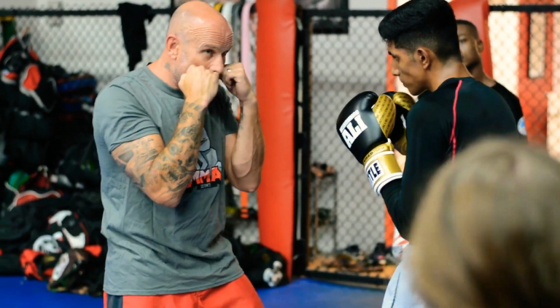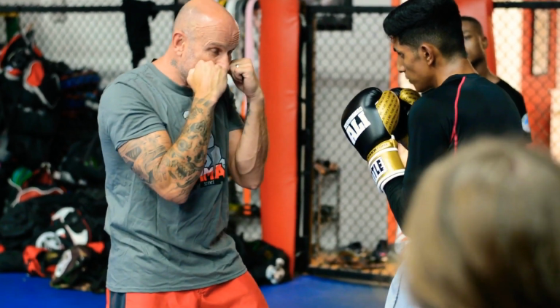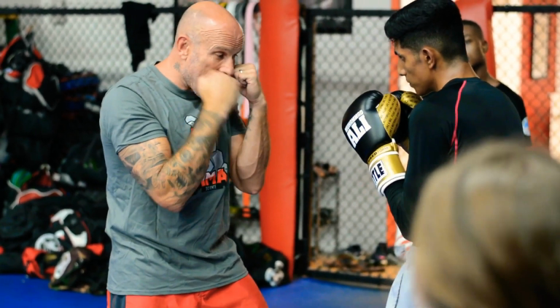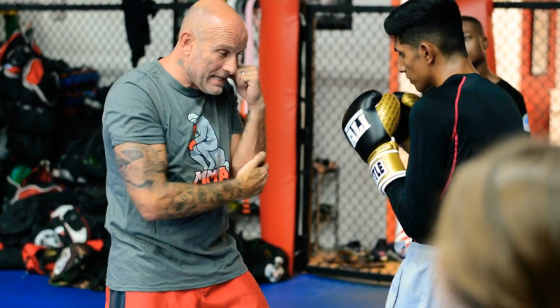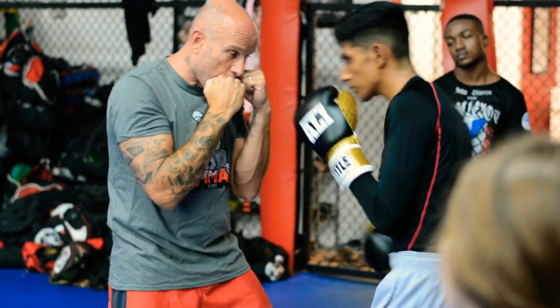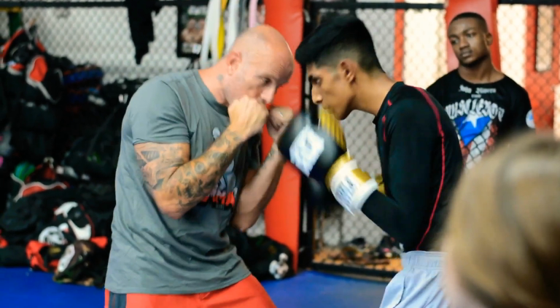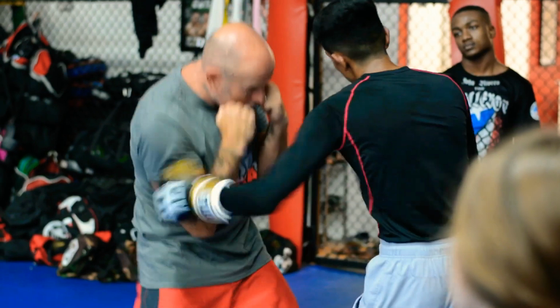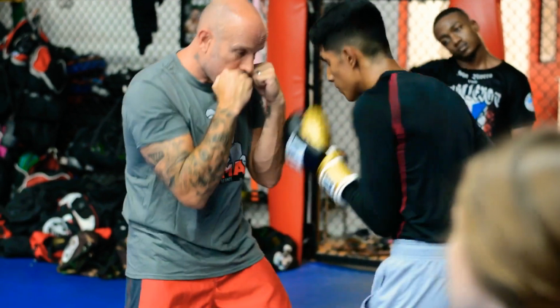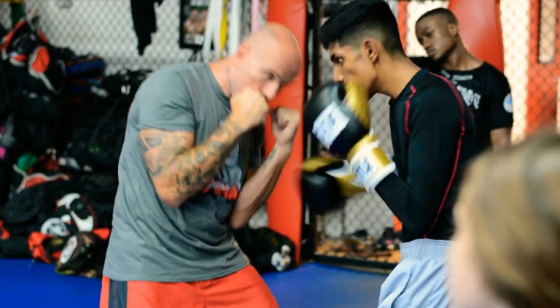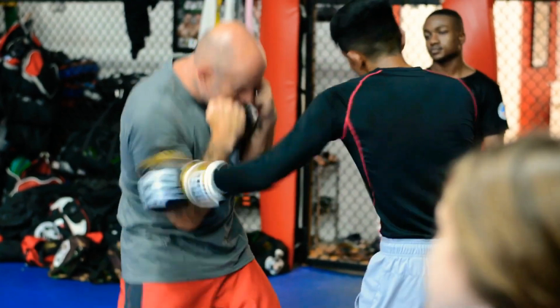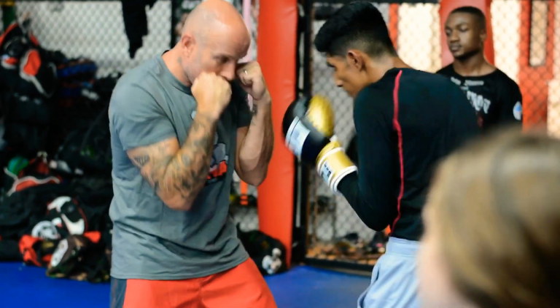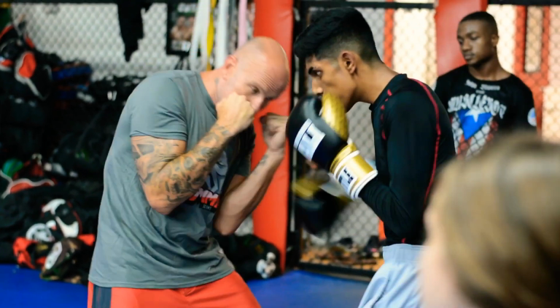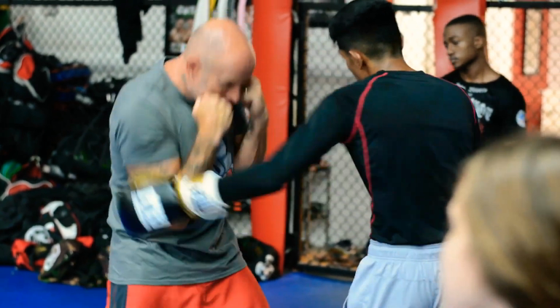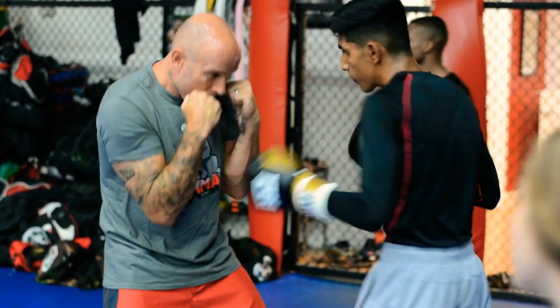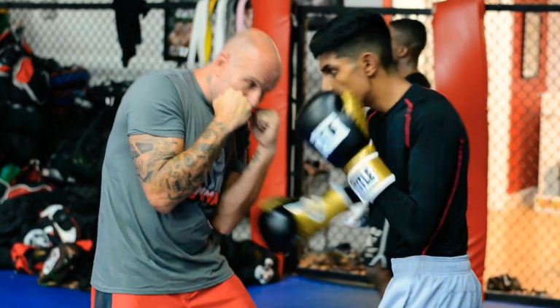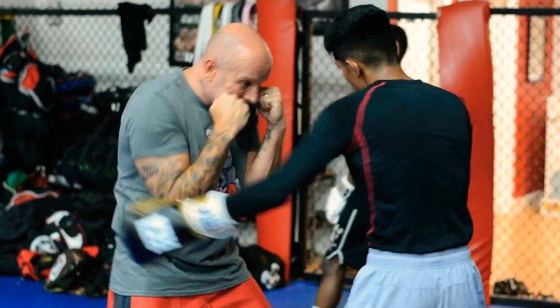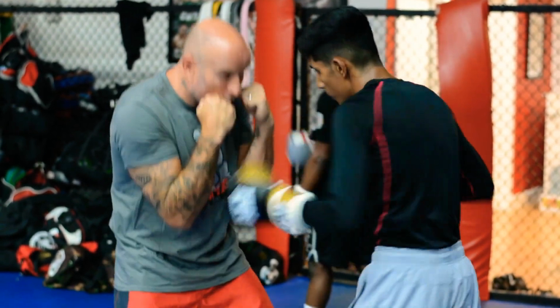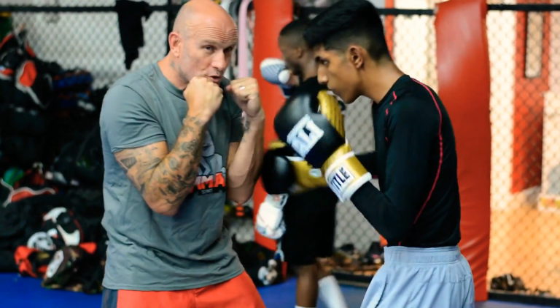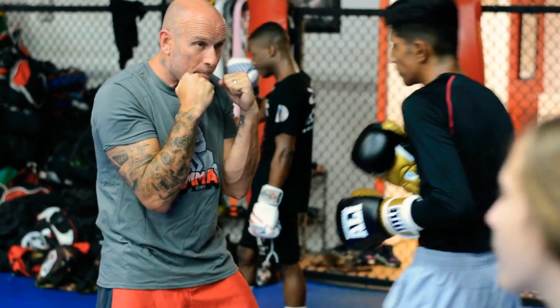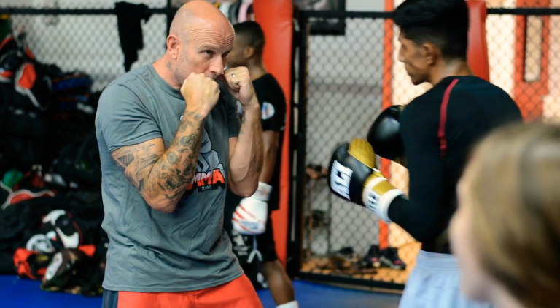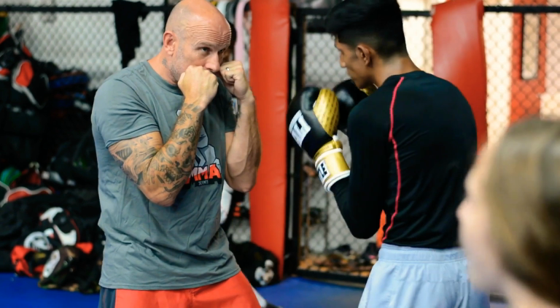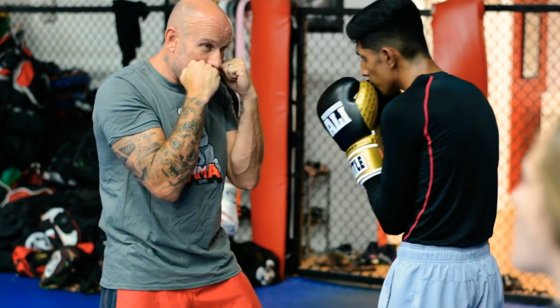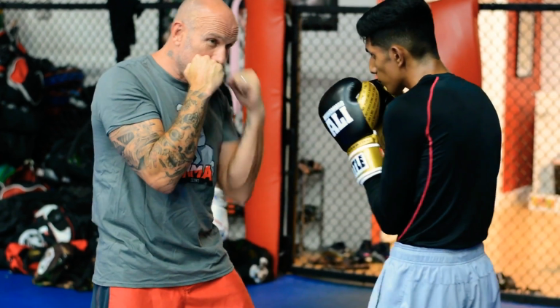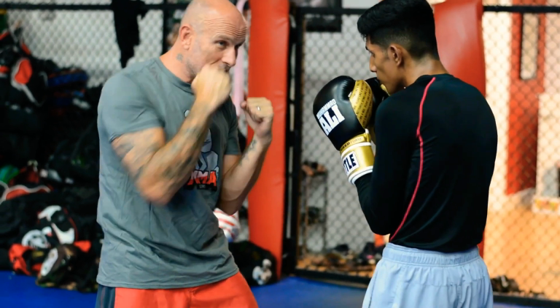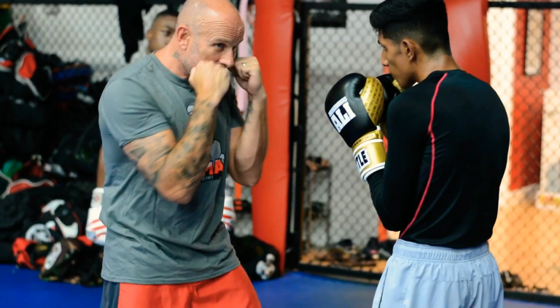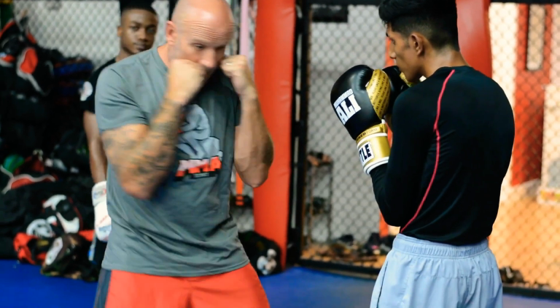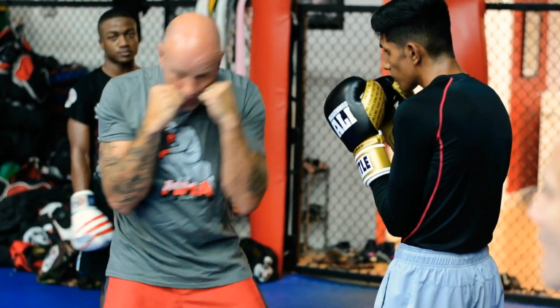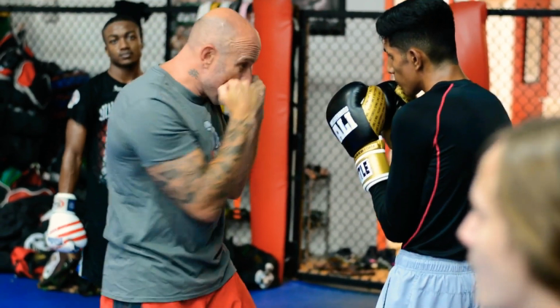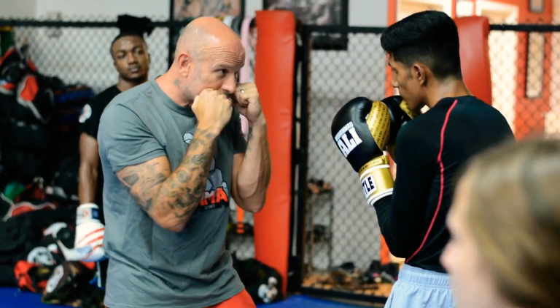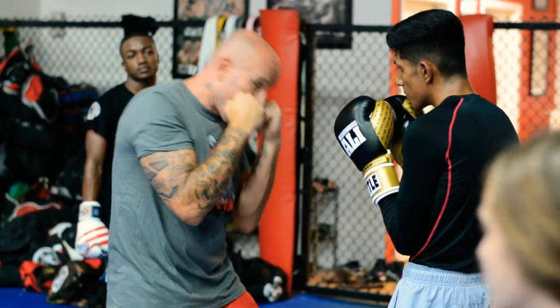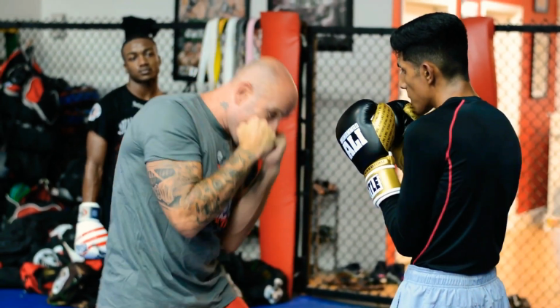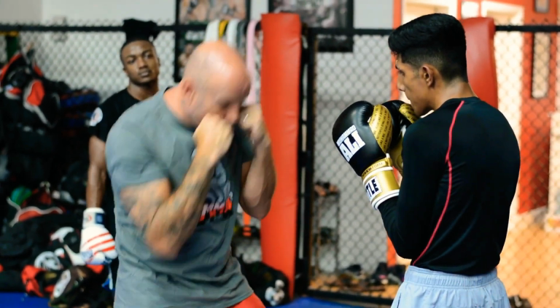My hands stay high. He's going to go hook, hook, hook. My hands don't even drop. I don't do this. I don't do this. I fold.